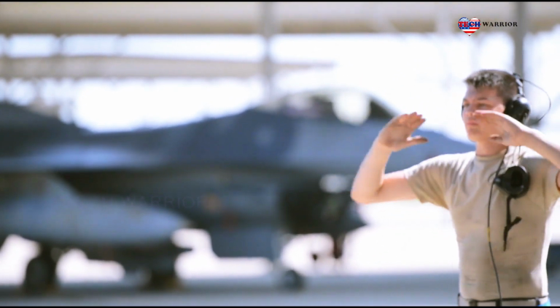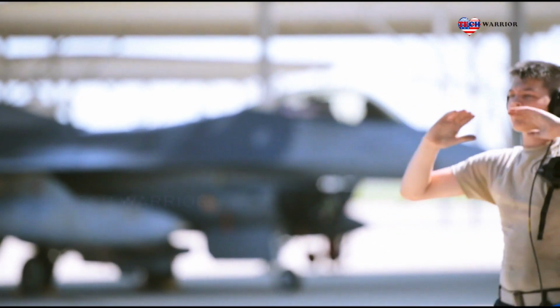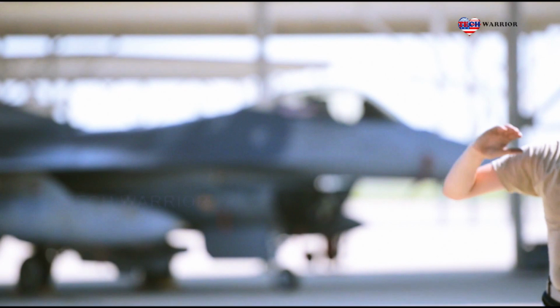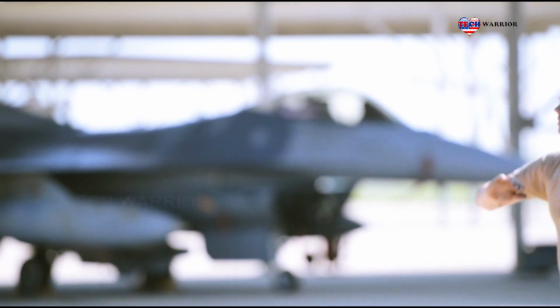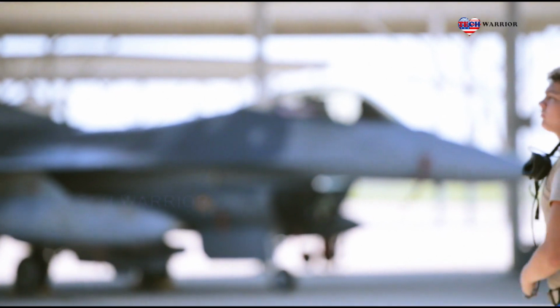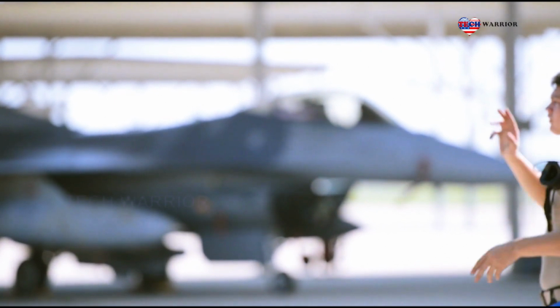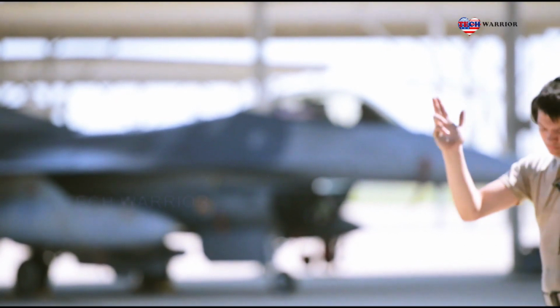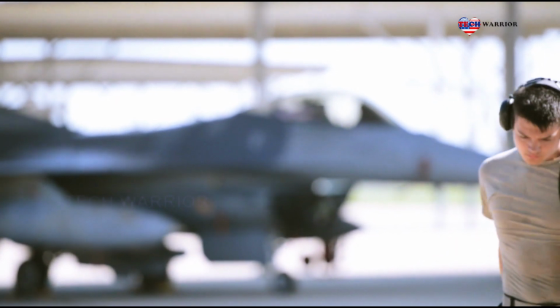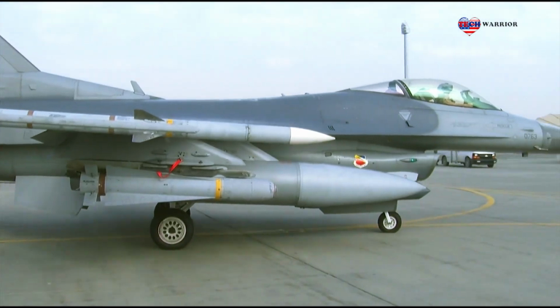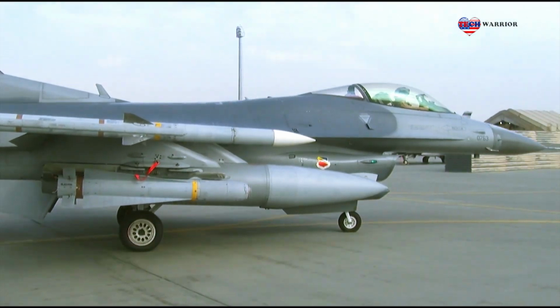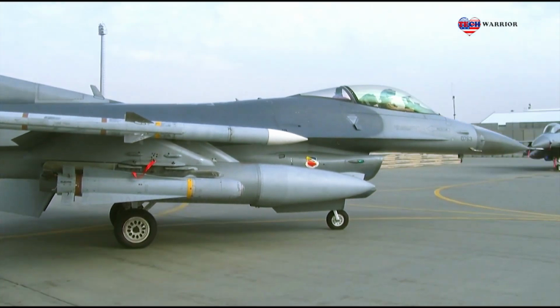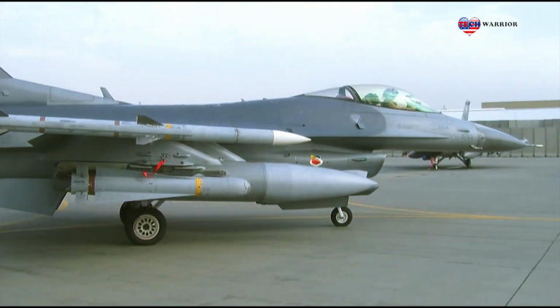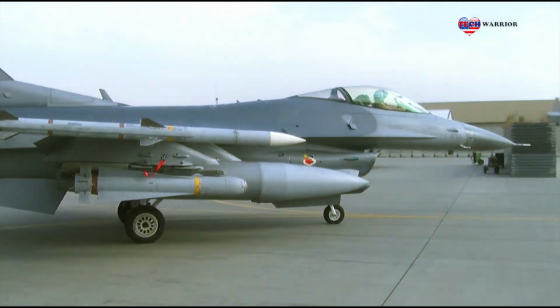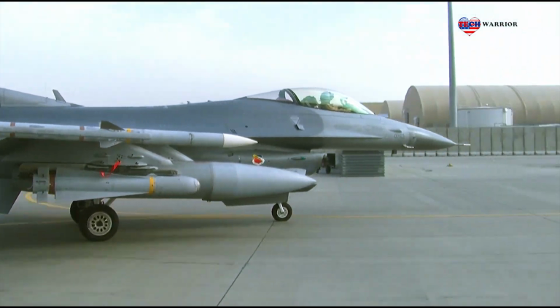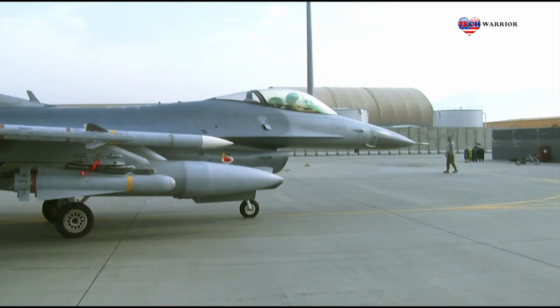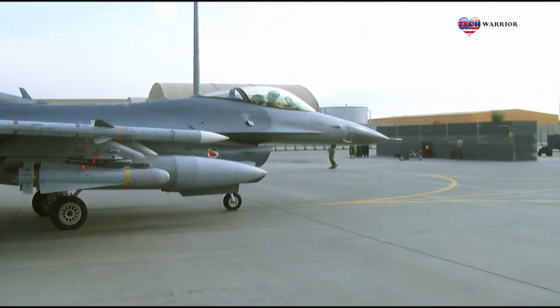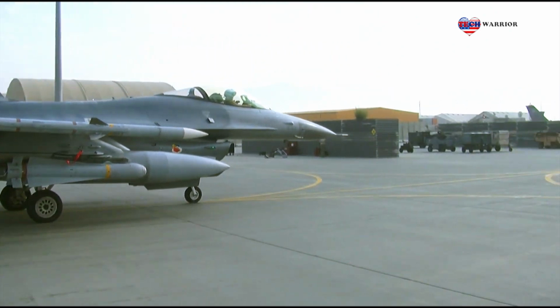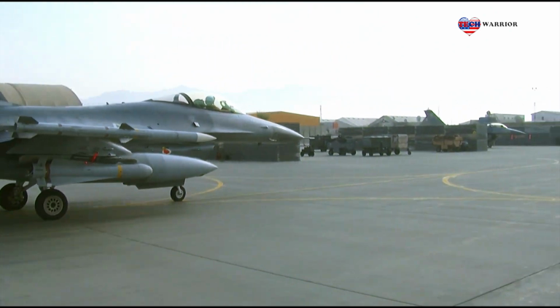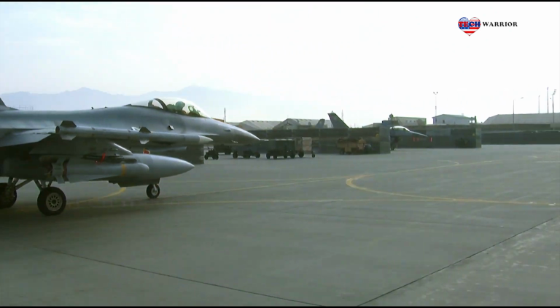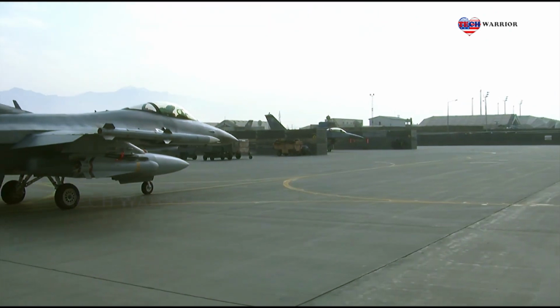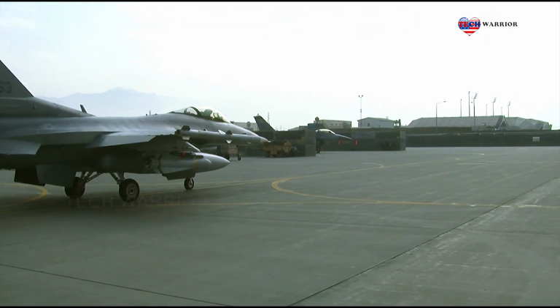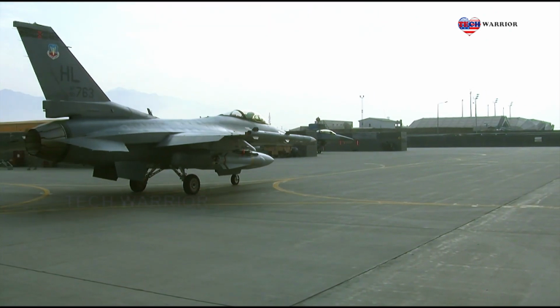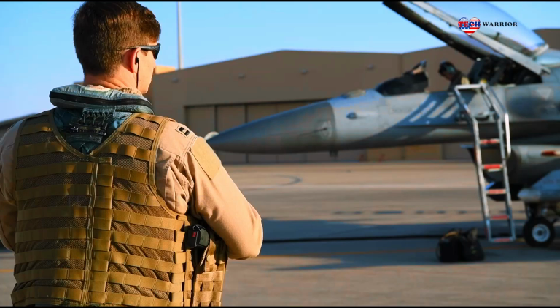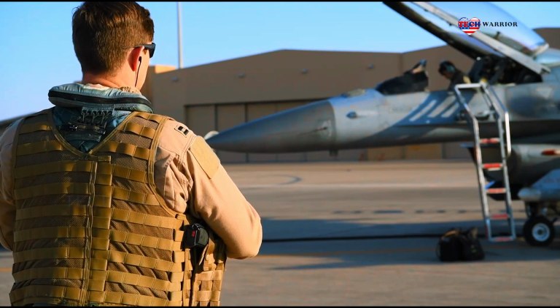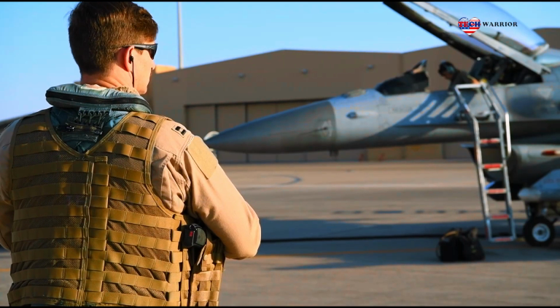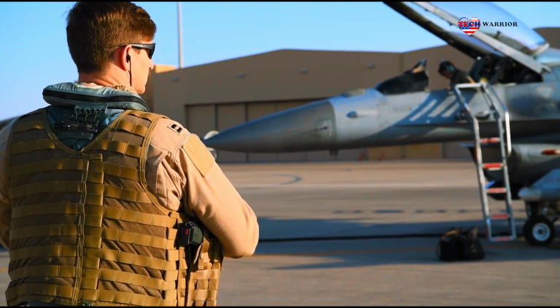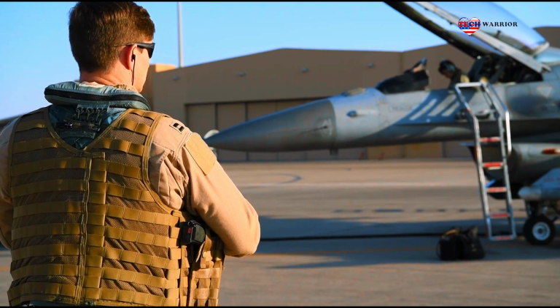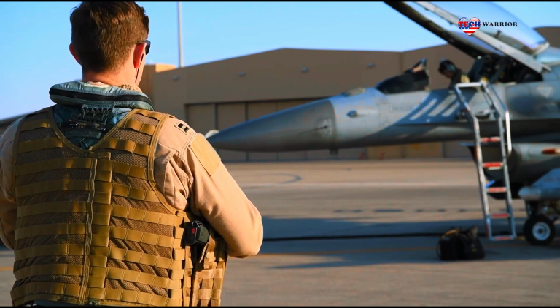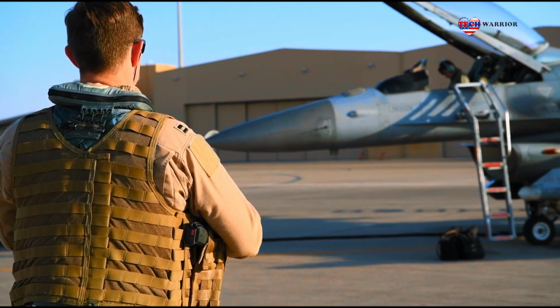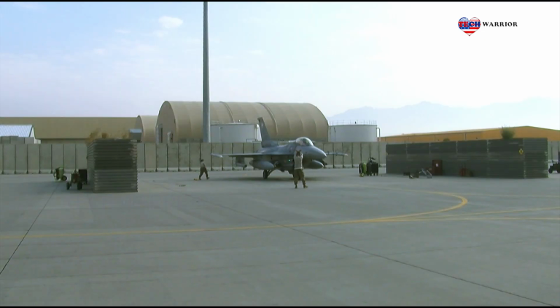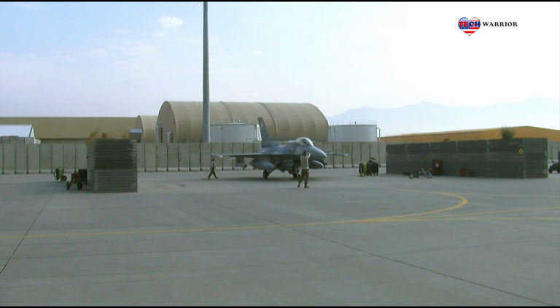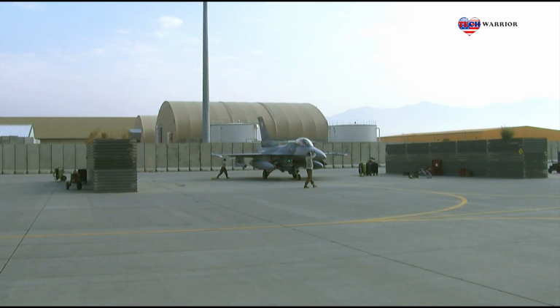The F-16 fighter jet was designed as an air superiority fighter jet, but evolved into an all-weather multi-role jet. It later became part of Lockheed Martin following its 1995 merger with Martin Marietta.